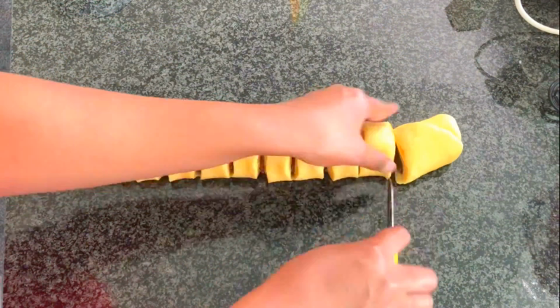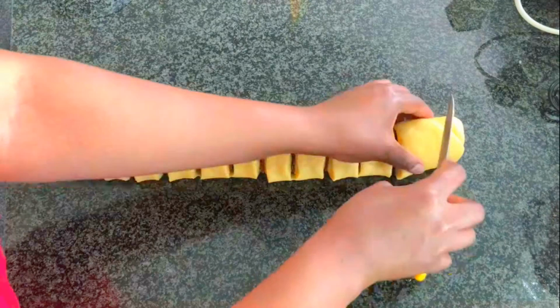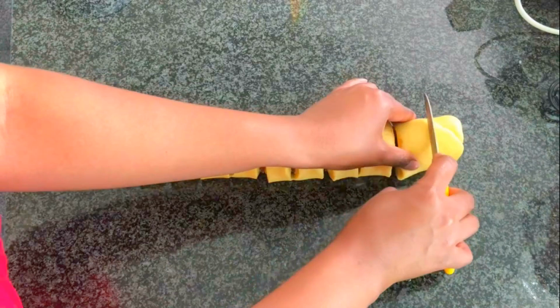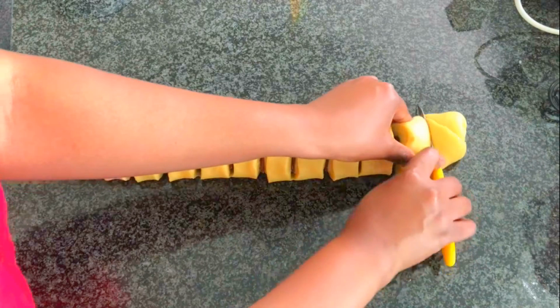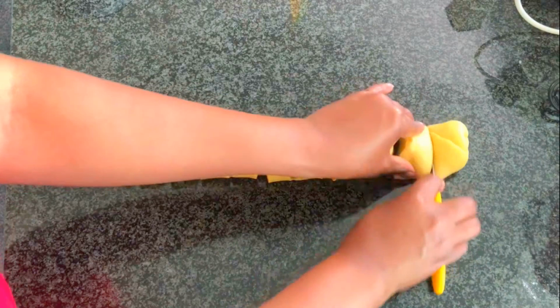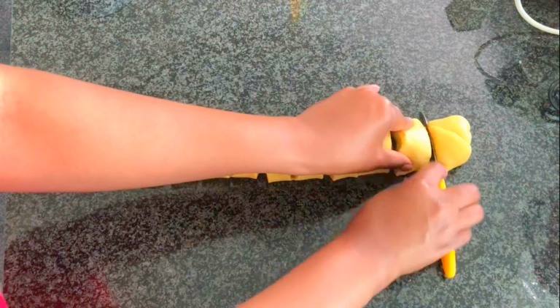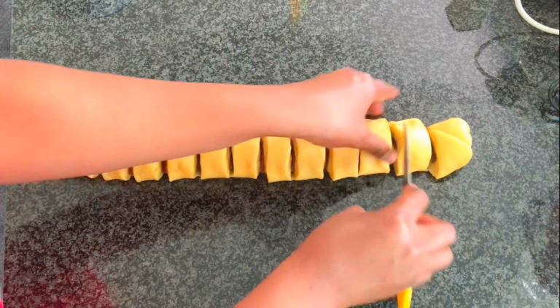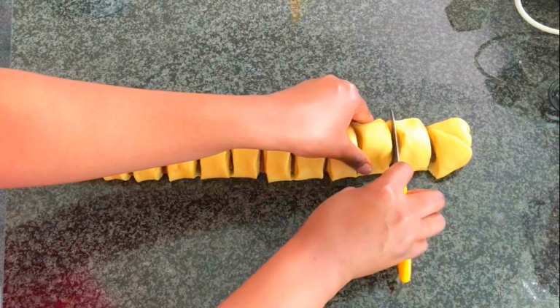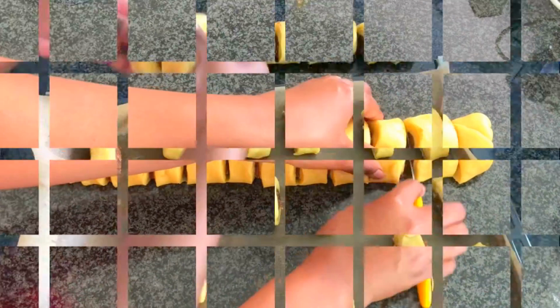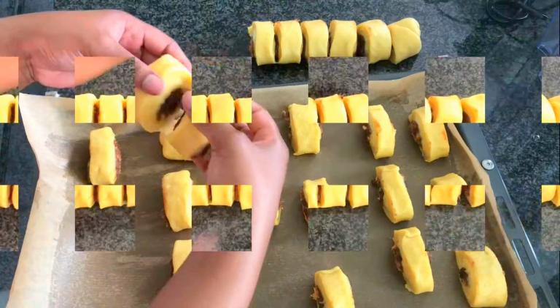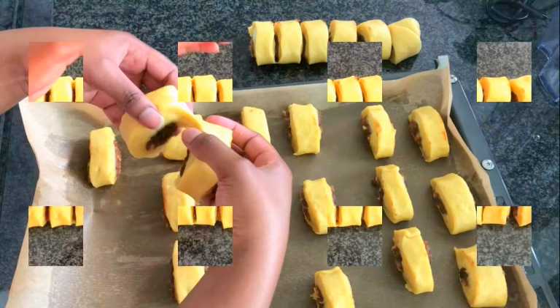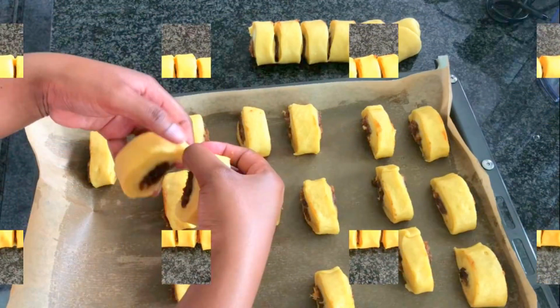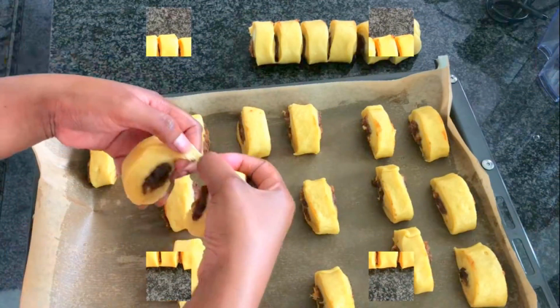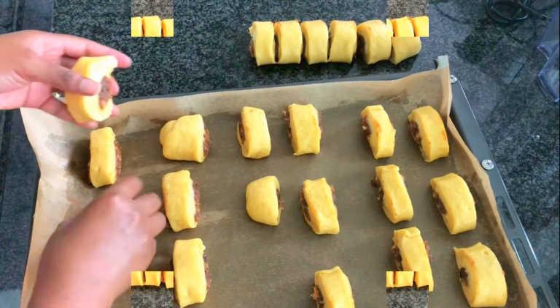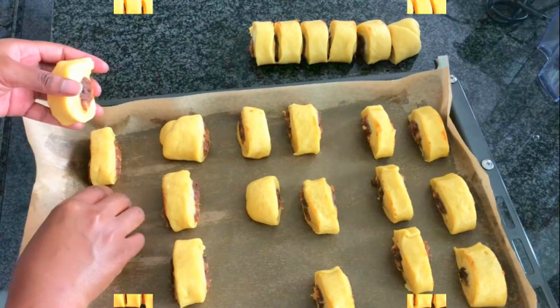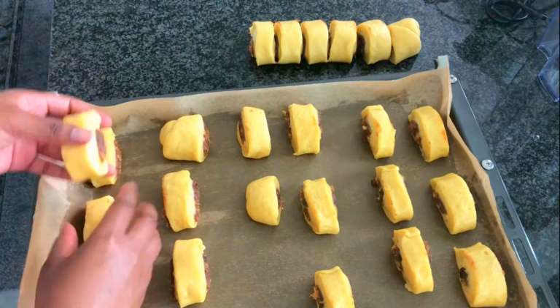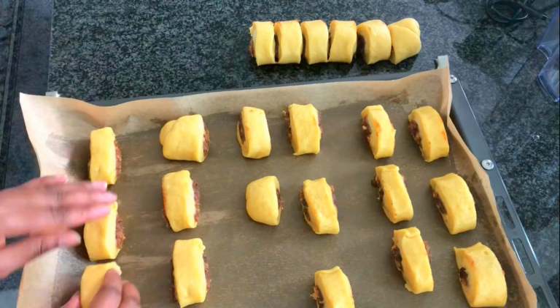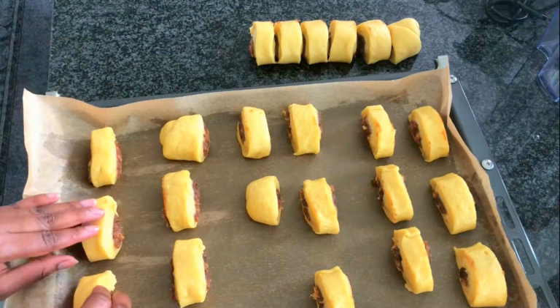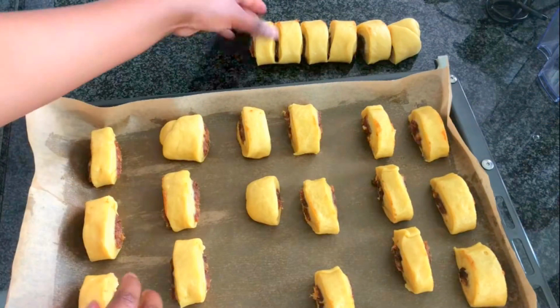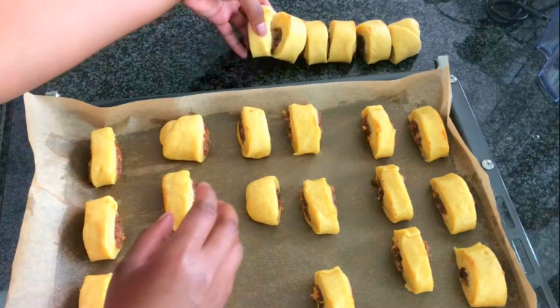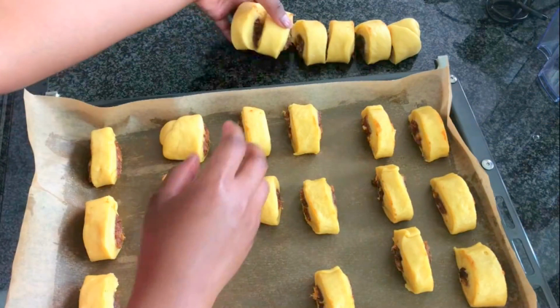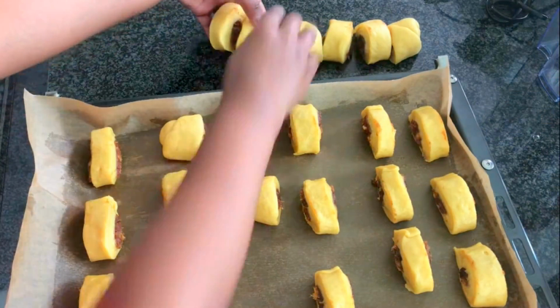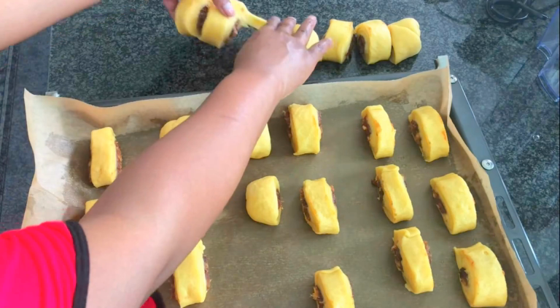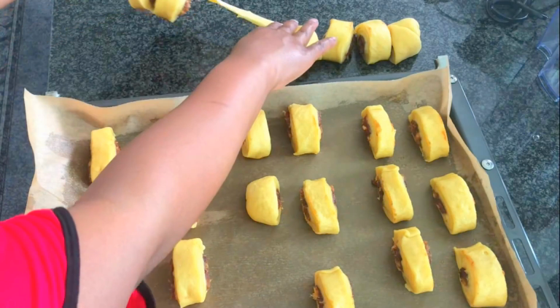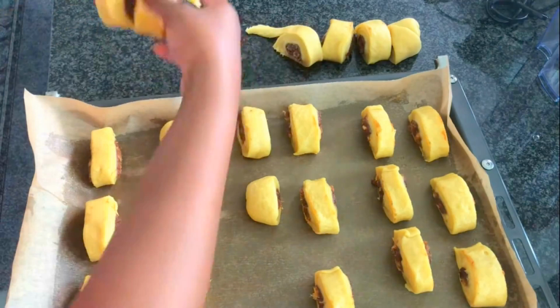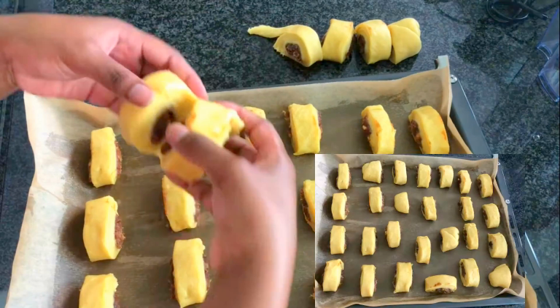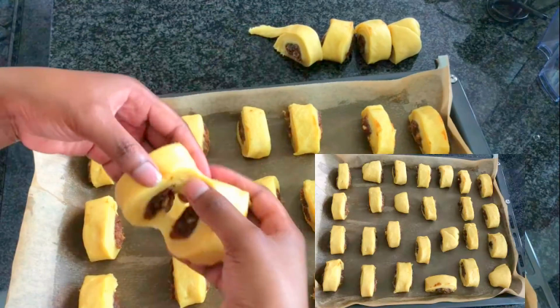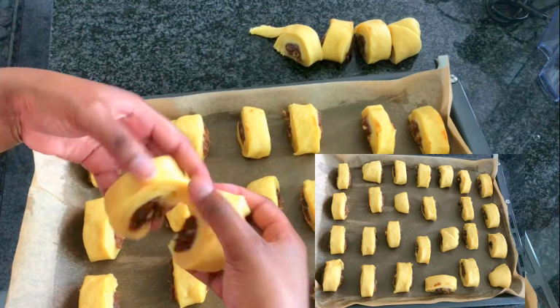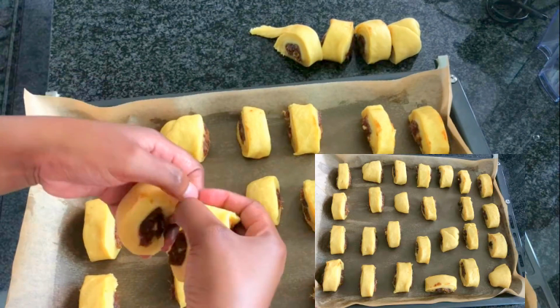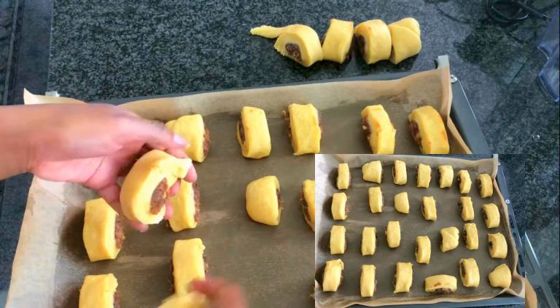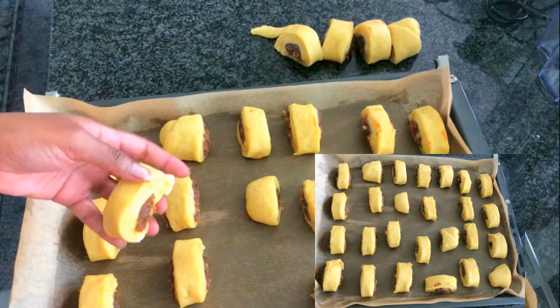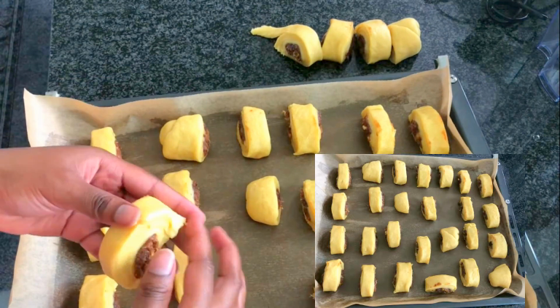Cut them into small pieces, then apply some egg on top with a brush, and sprinkle some sesame seeds on top.